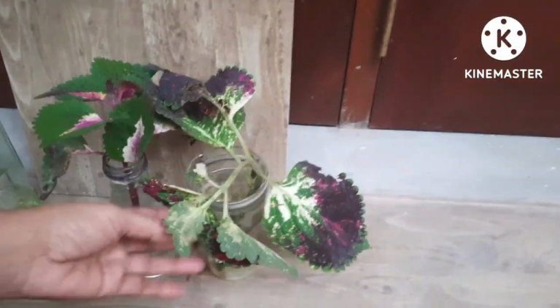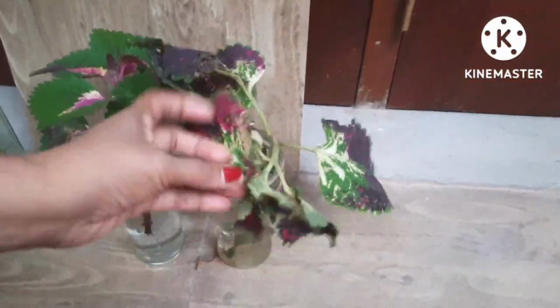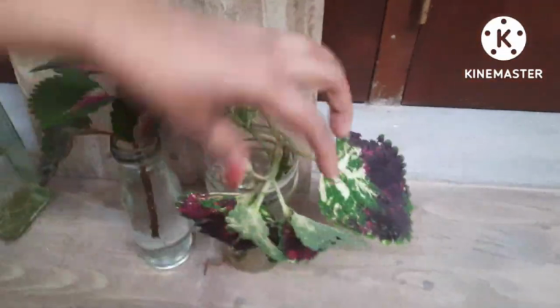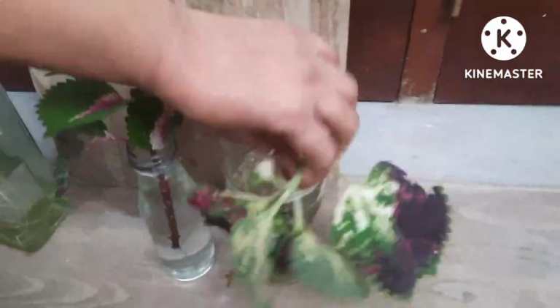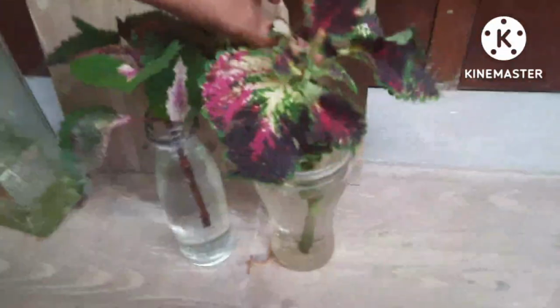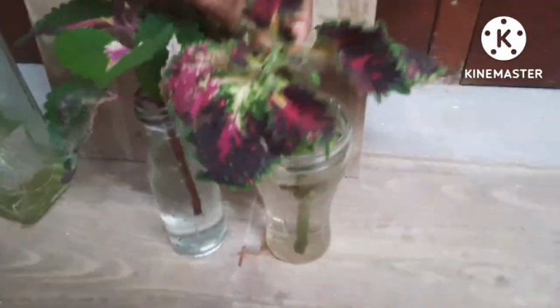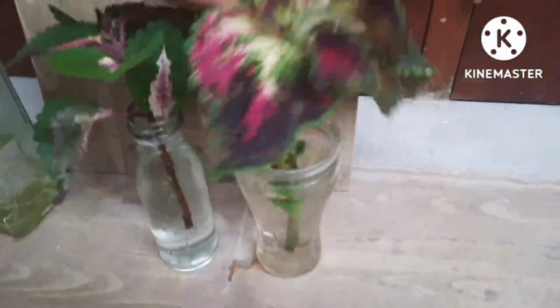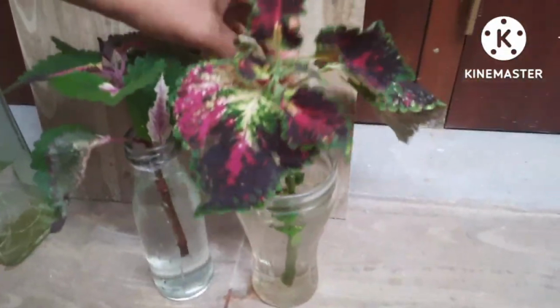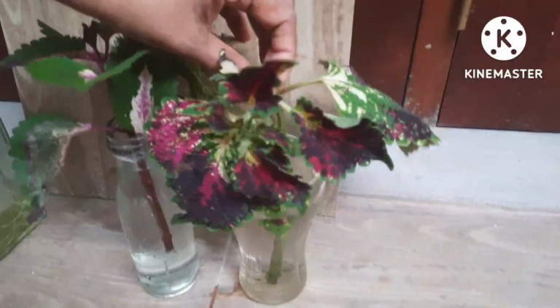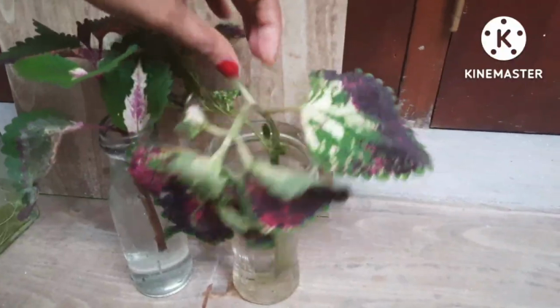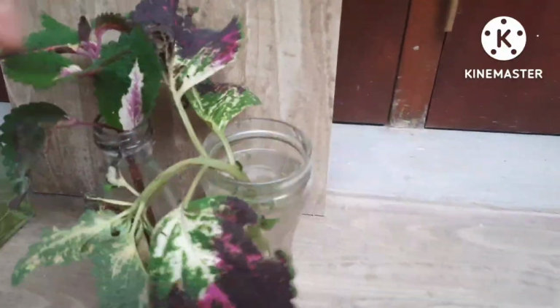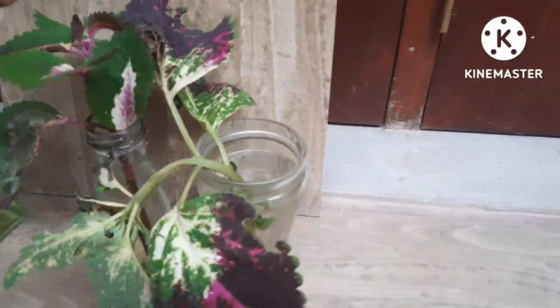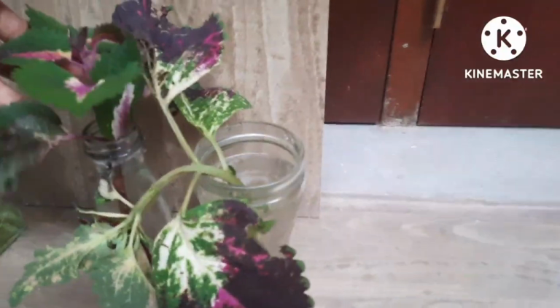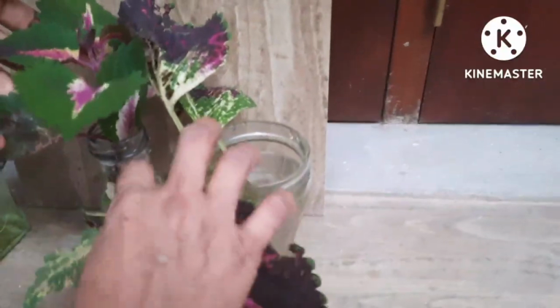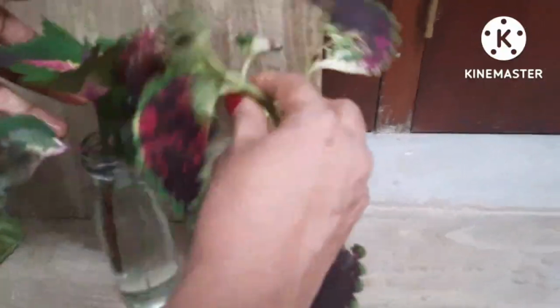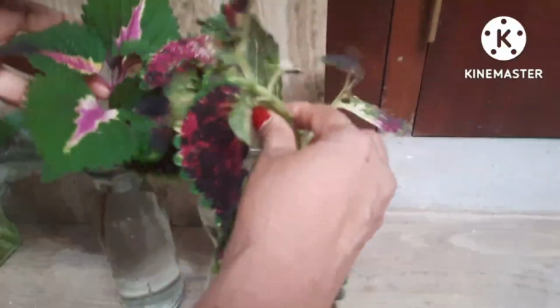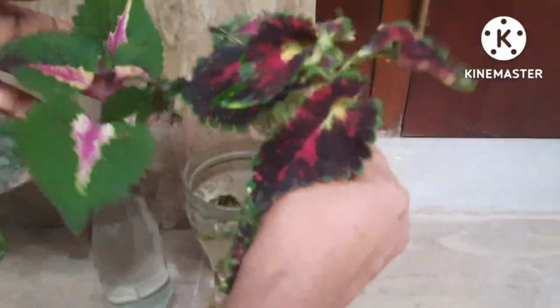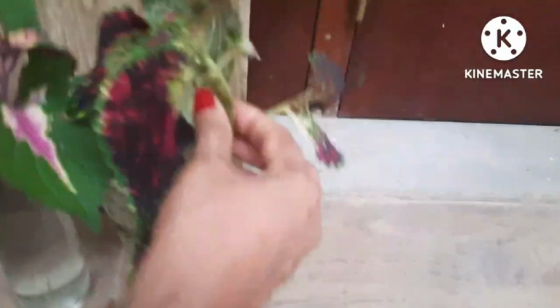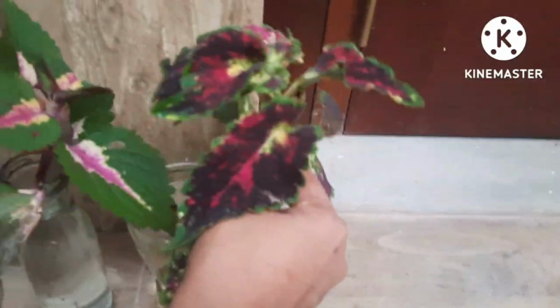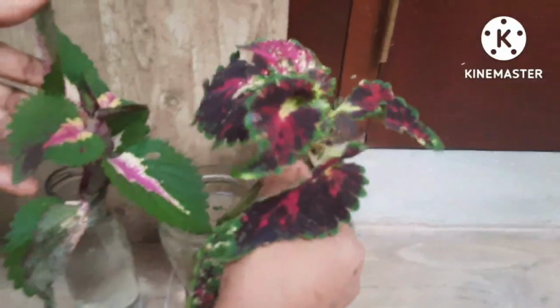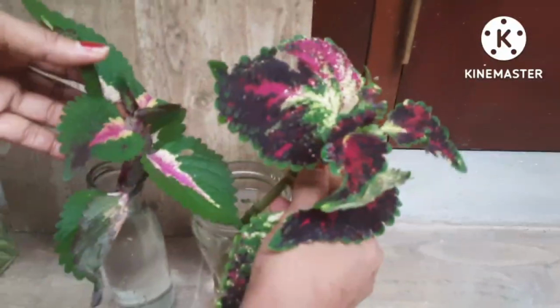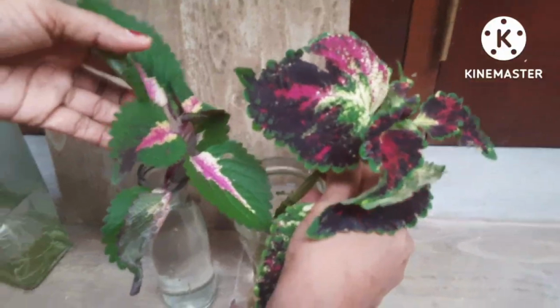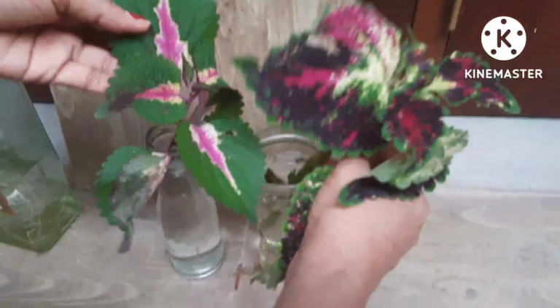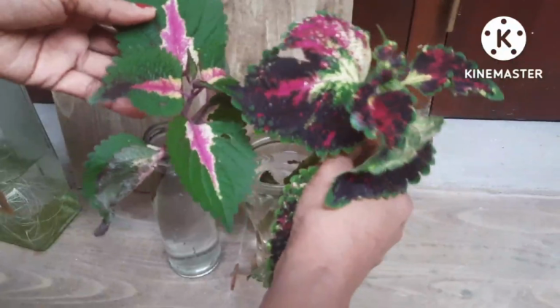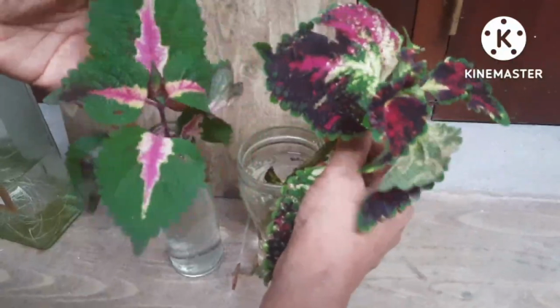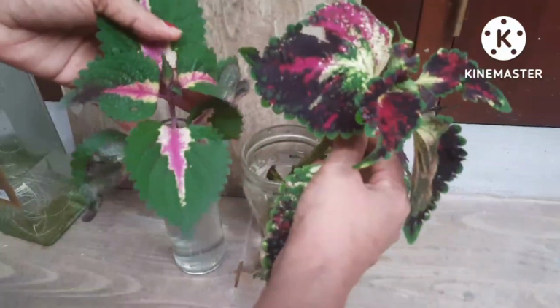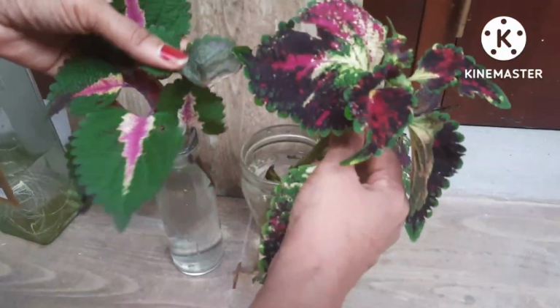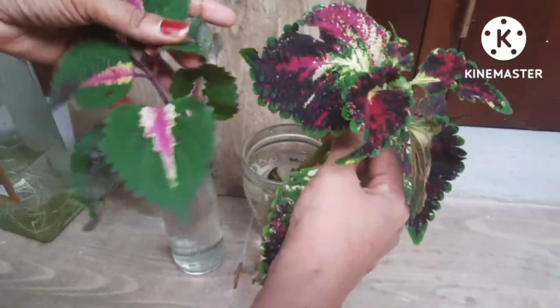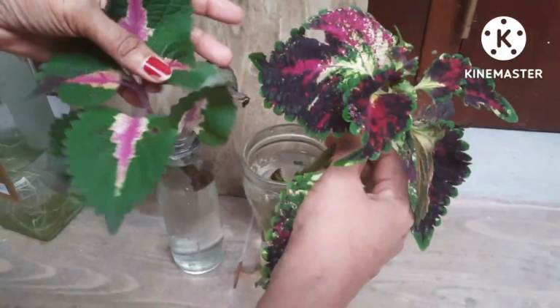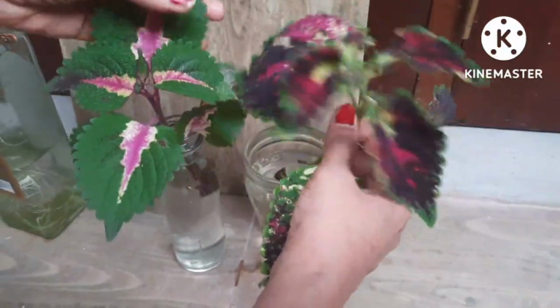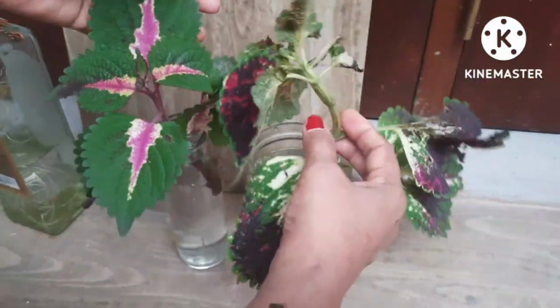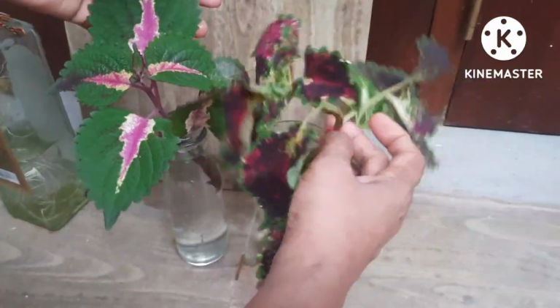Leave it somewhere inside your house away from direct sunlight and let them grow. I'll do an update video soon to show you the growth of the coleus.